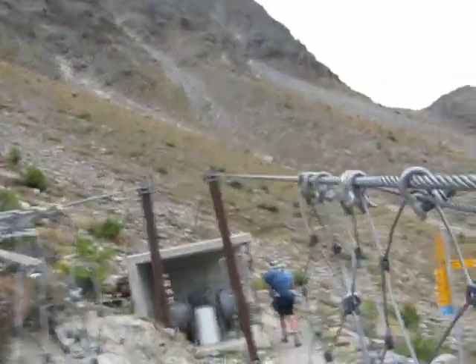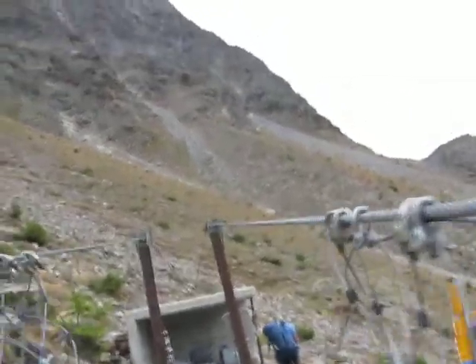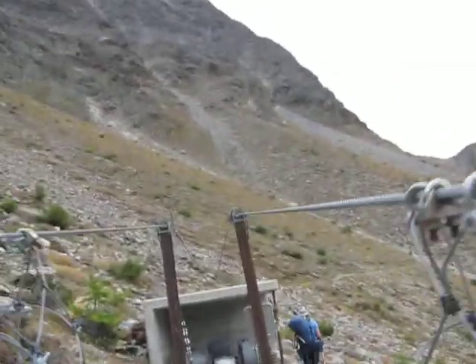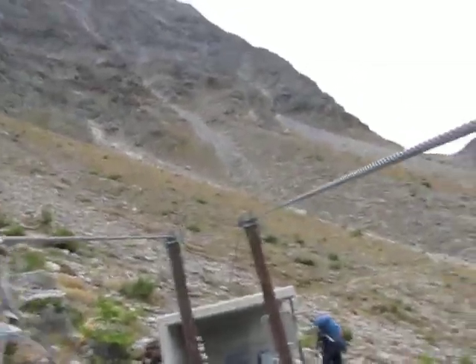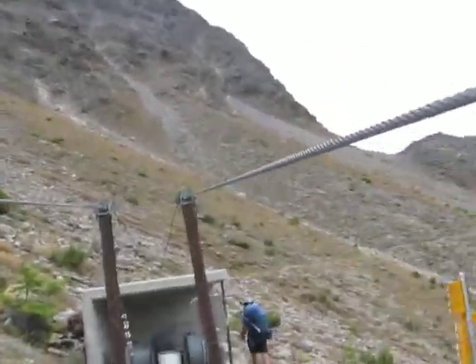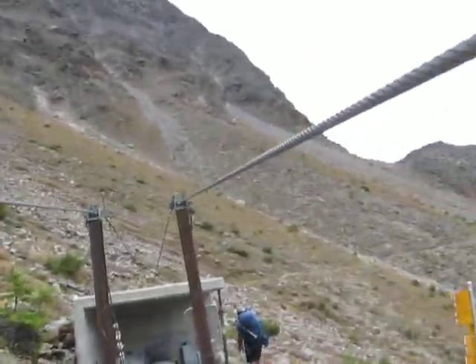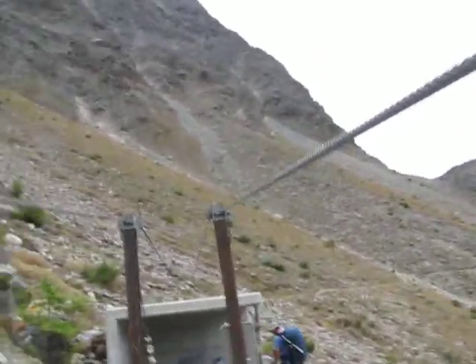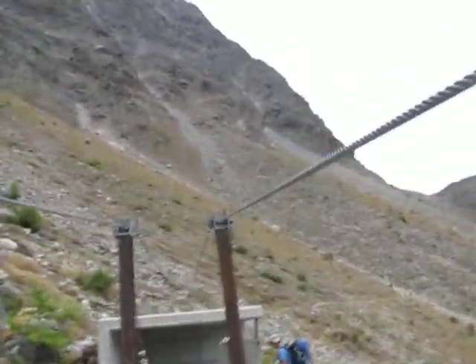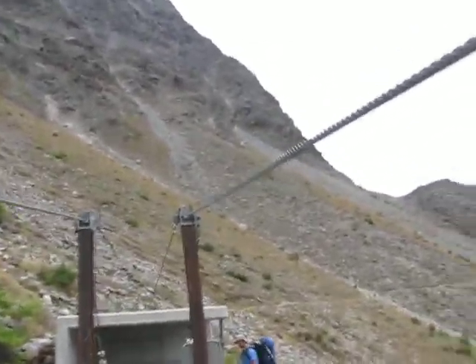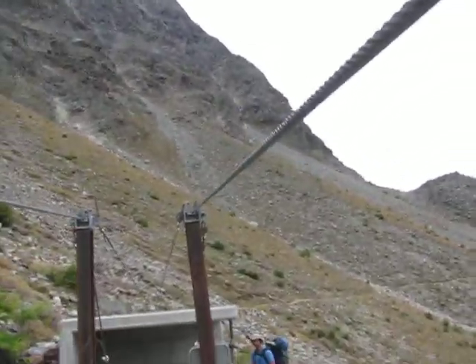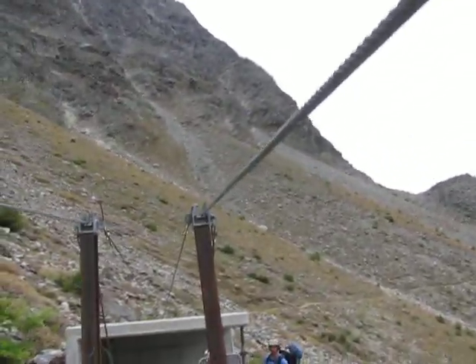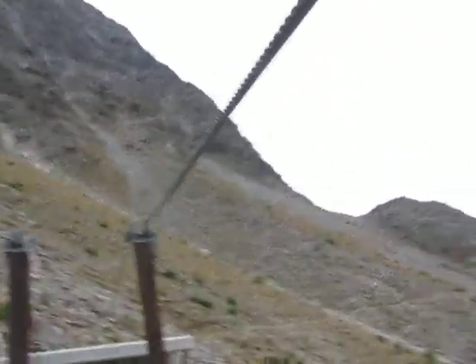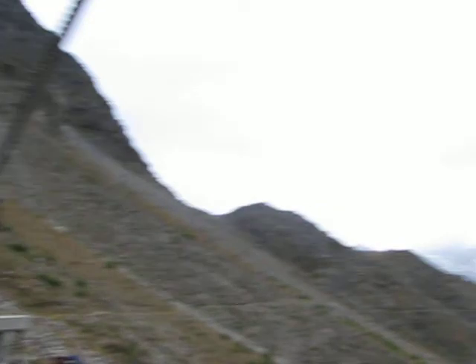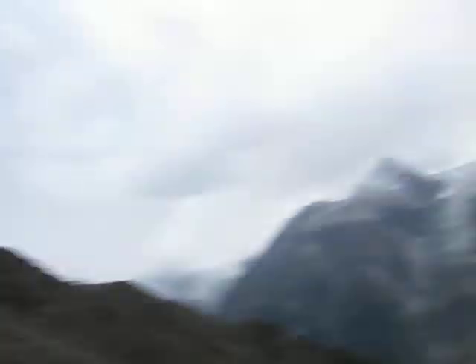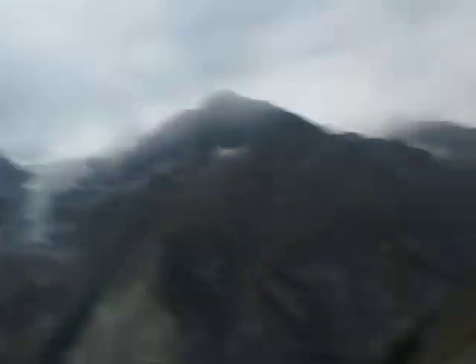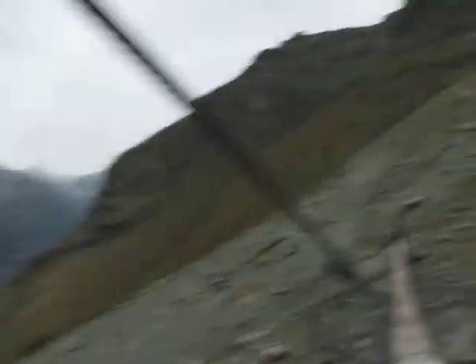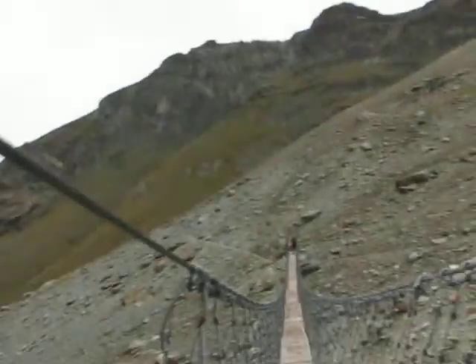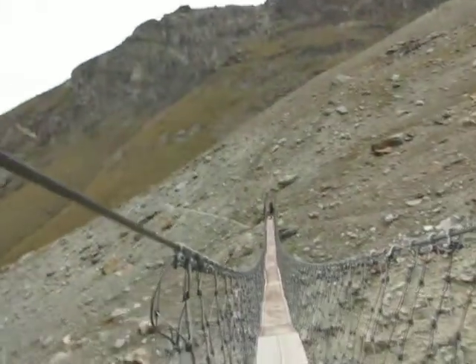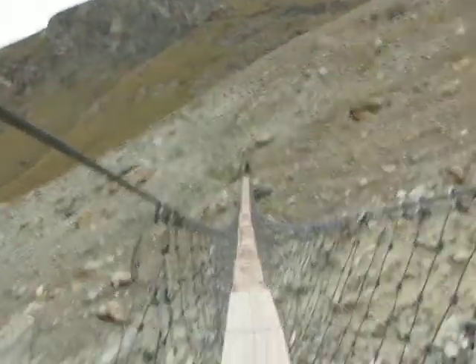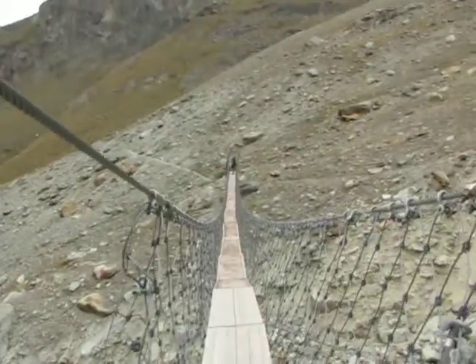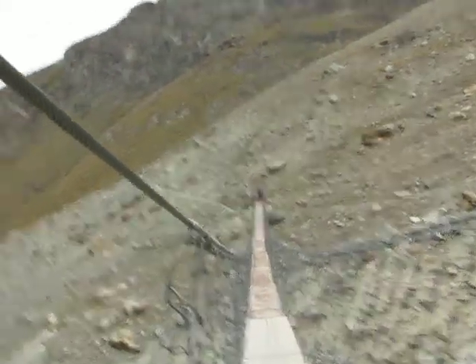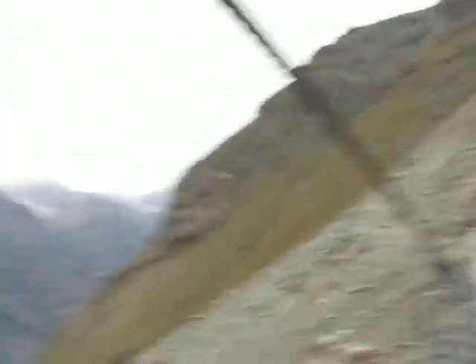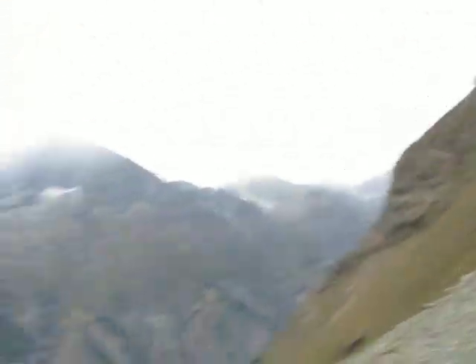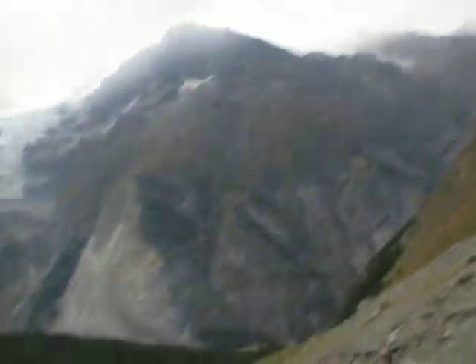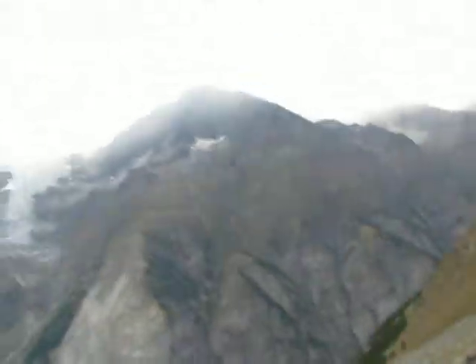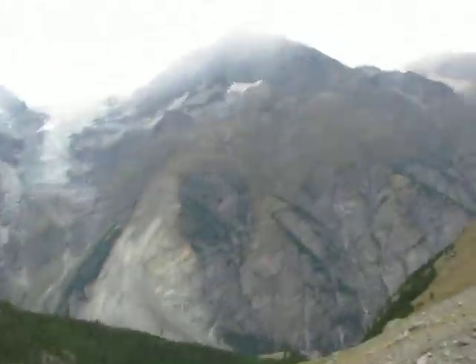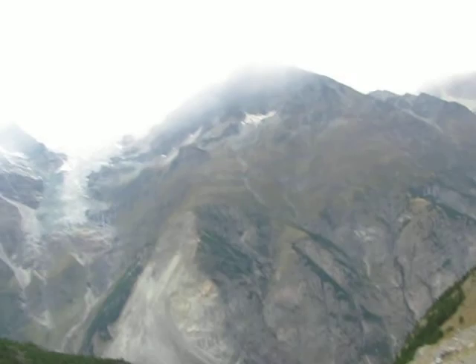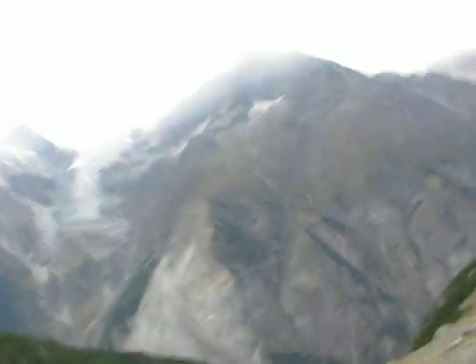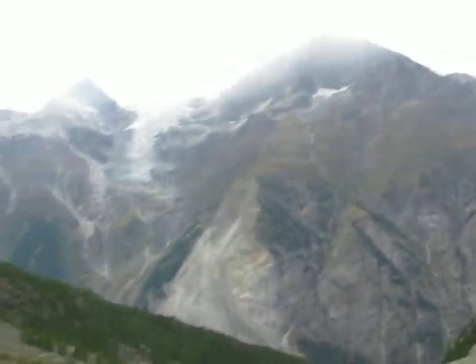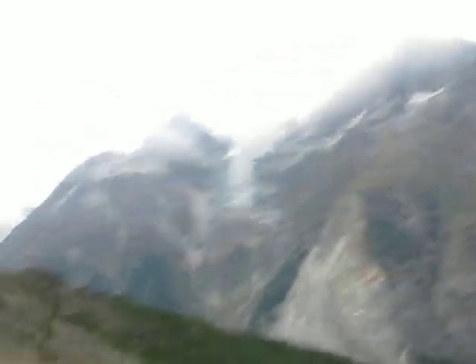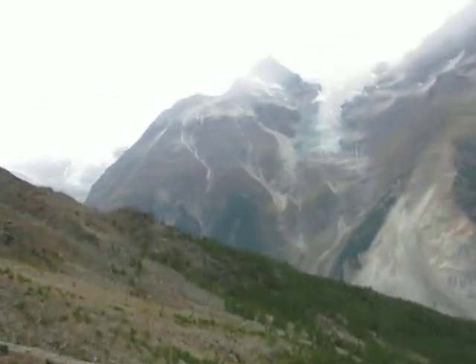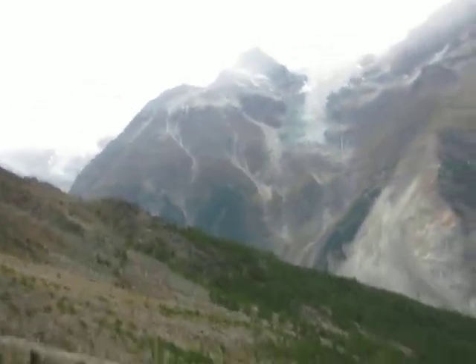What did you think of that one, Alex? Good people. It's a little swing. Mark's still waiting over there. It's probably one of the safest bridges ever.